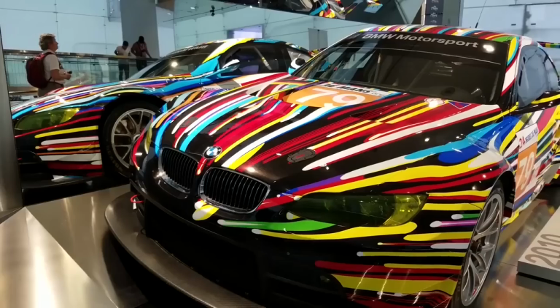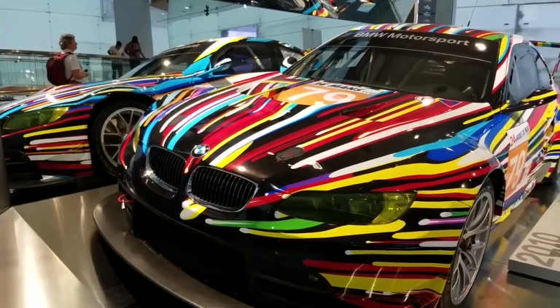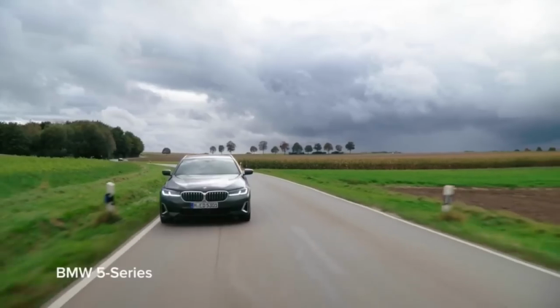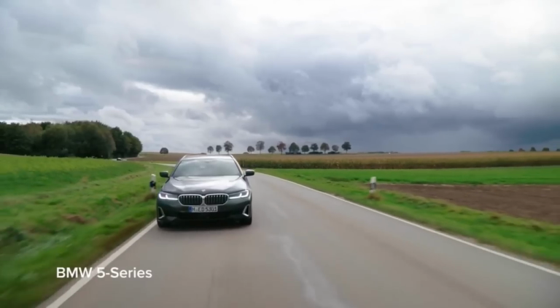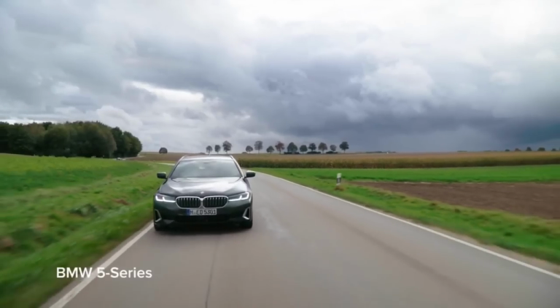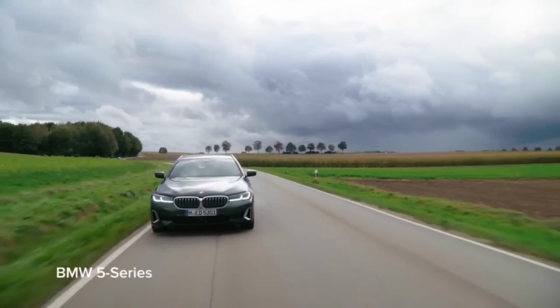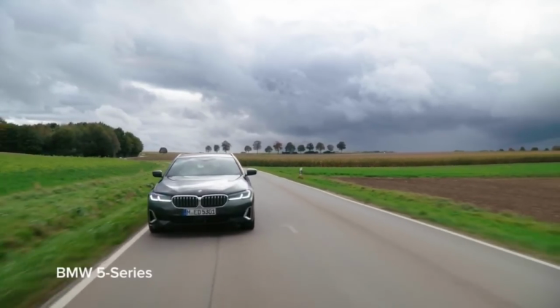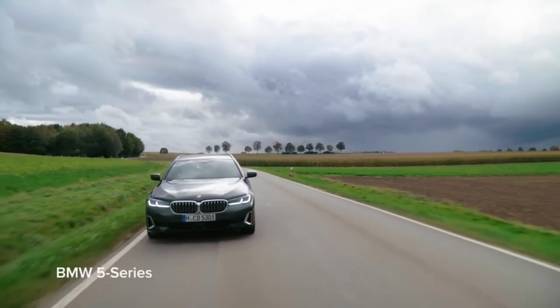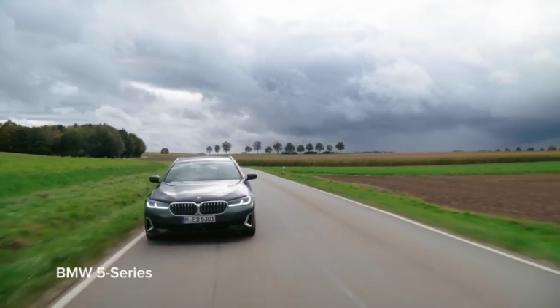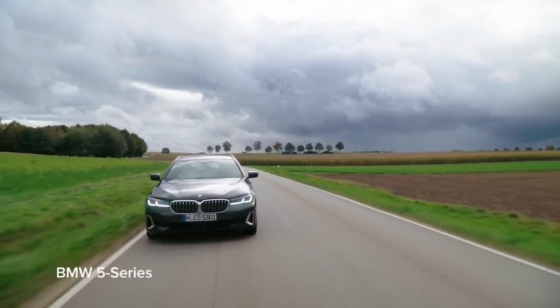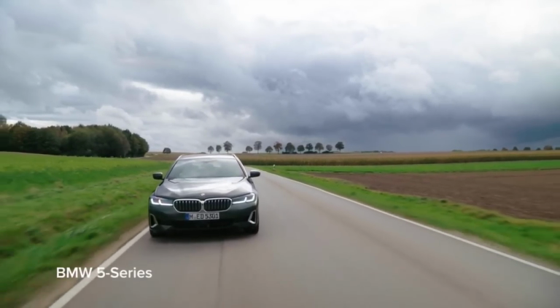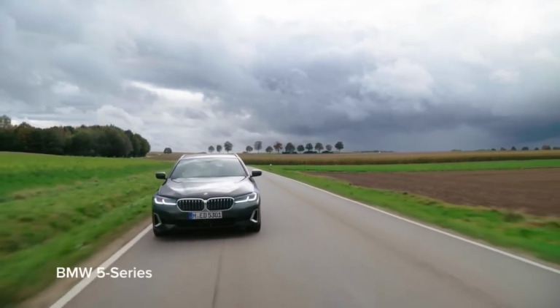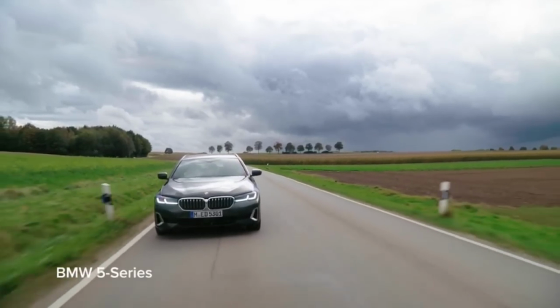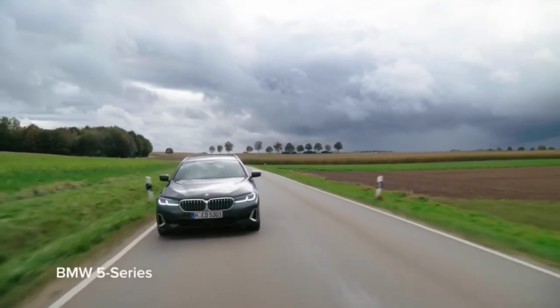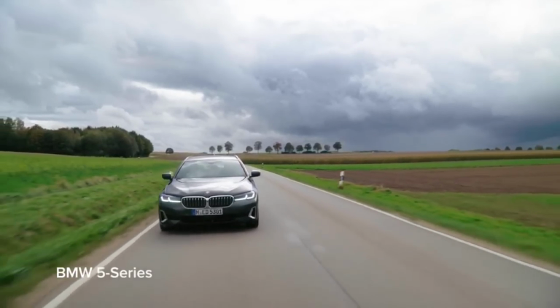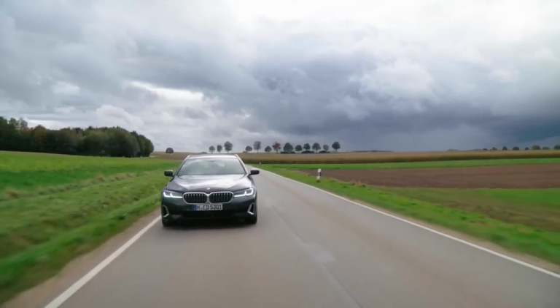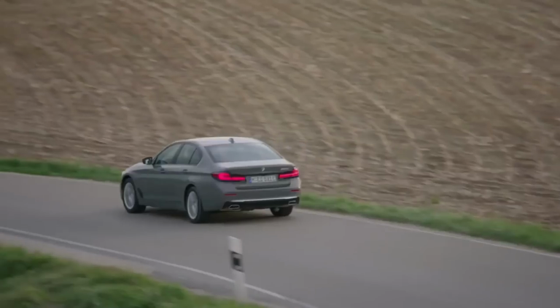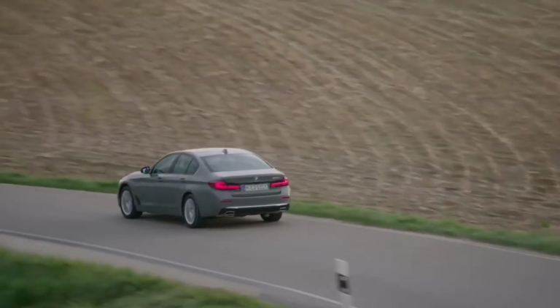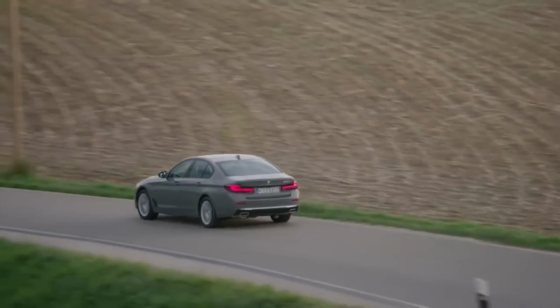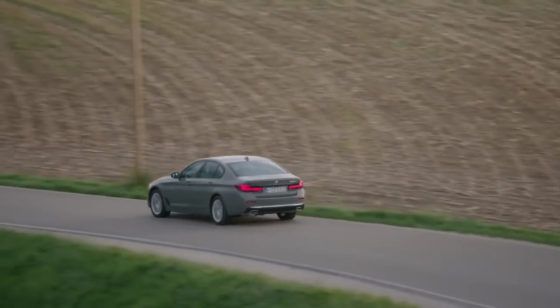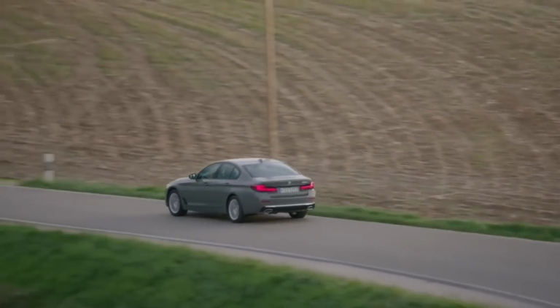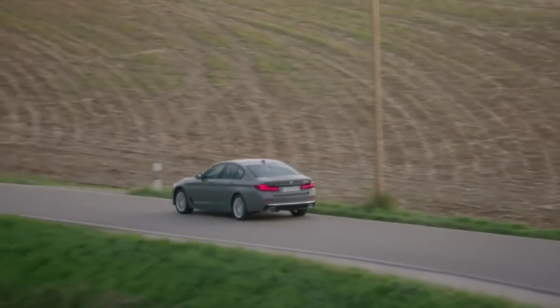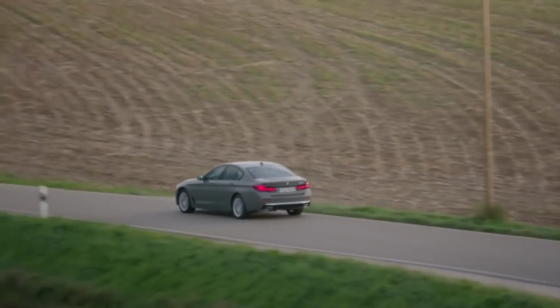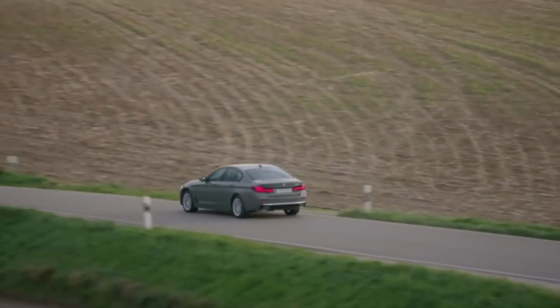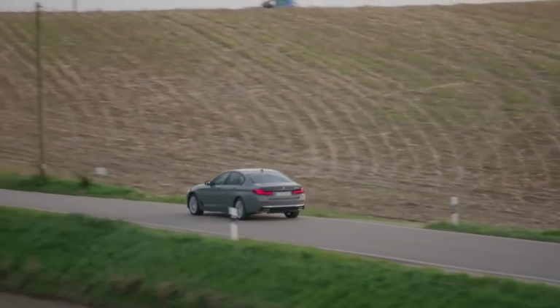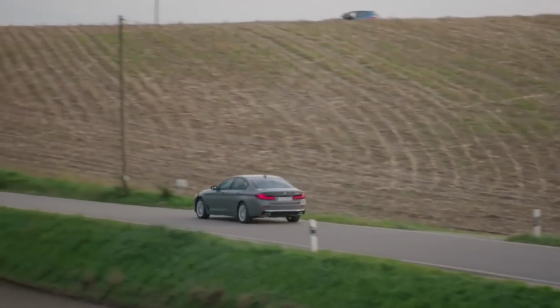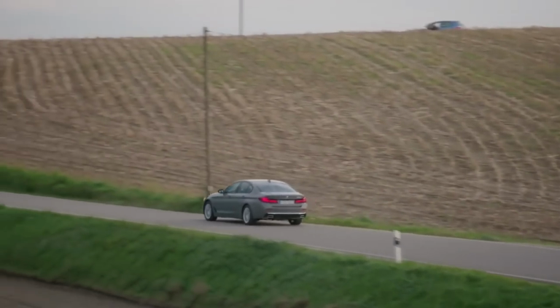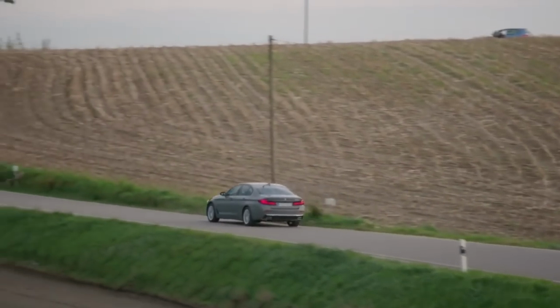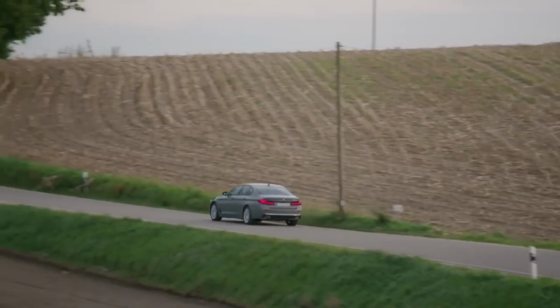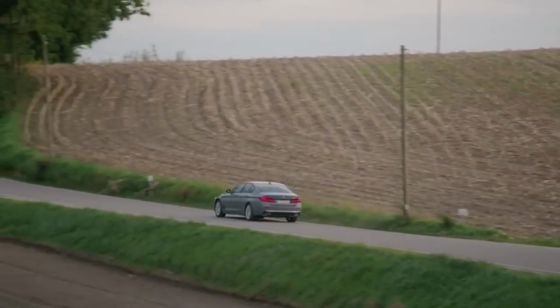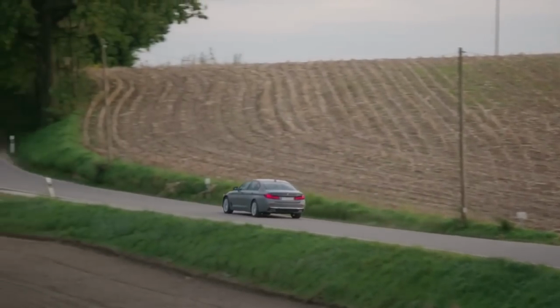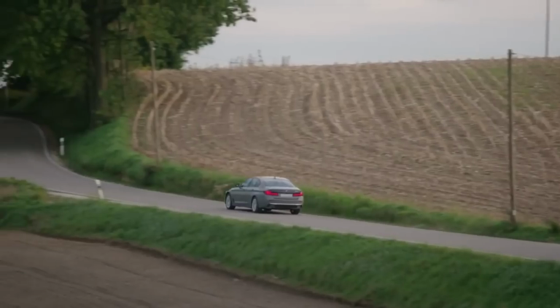Overall, the 2024 BMW 5 Series is one of the safest cars on the road, with a slew of modern safety systems that provide drivers and passengers alike peace of mind.